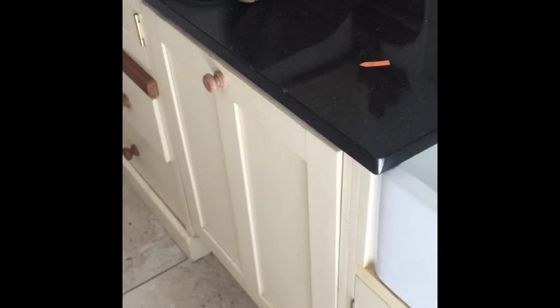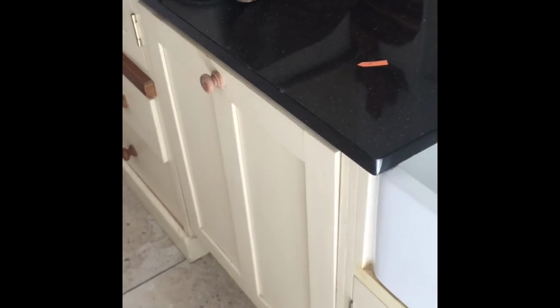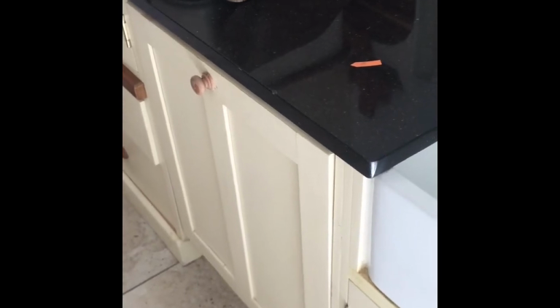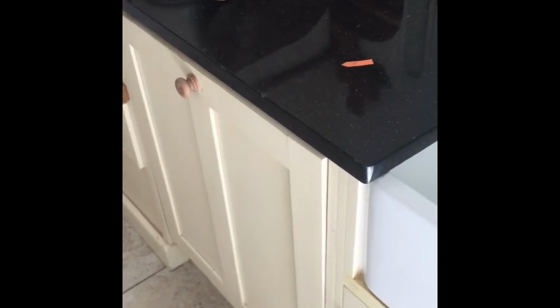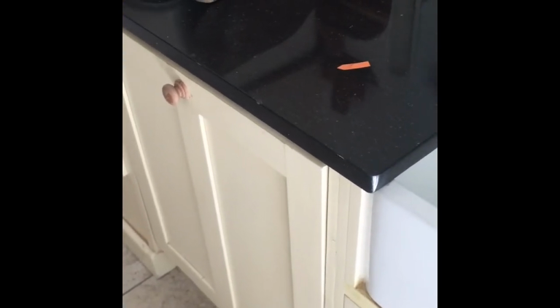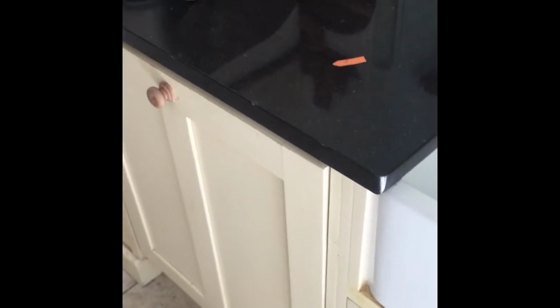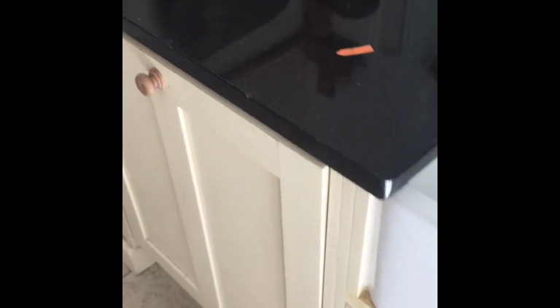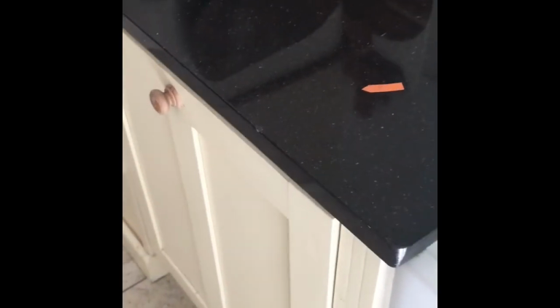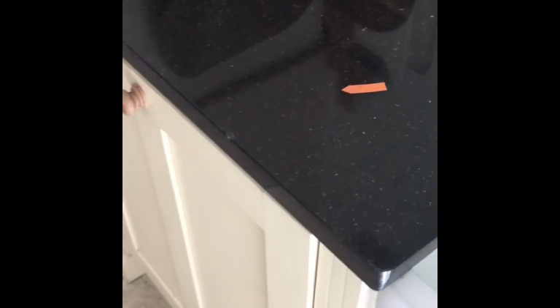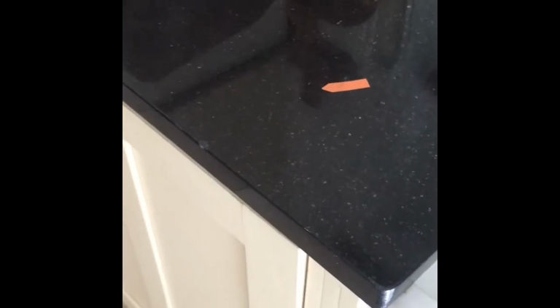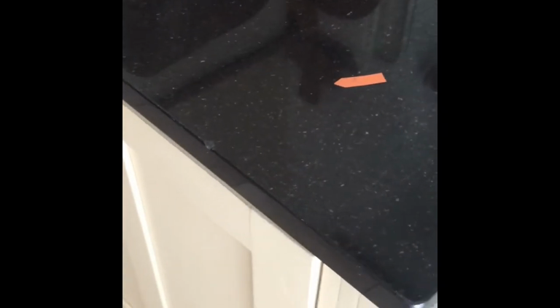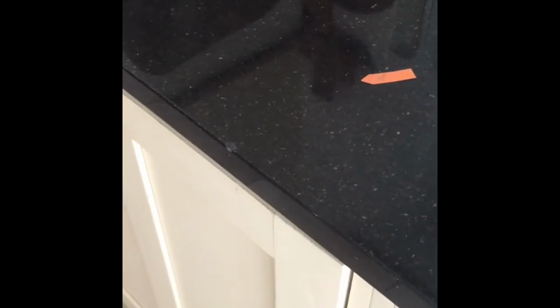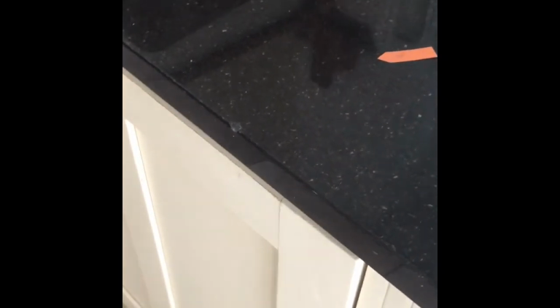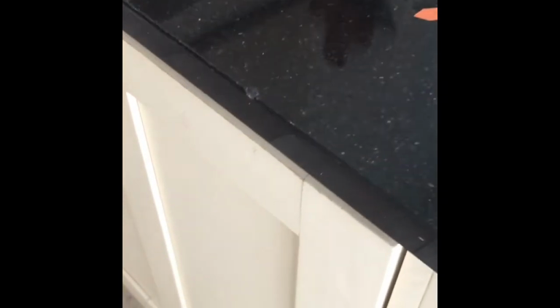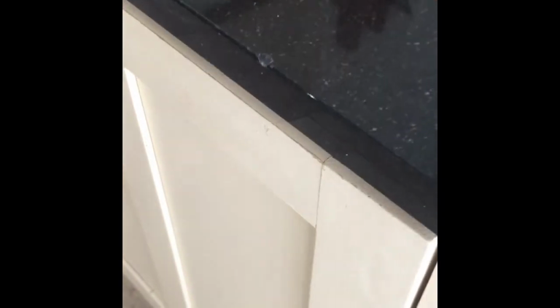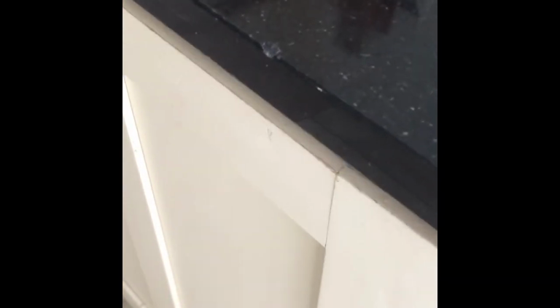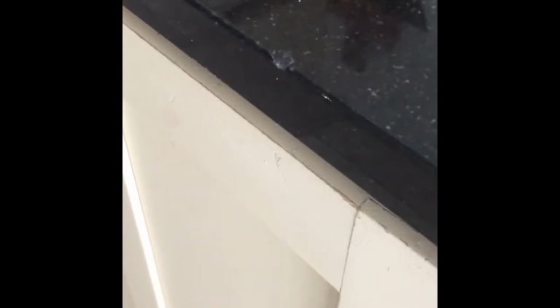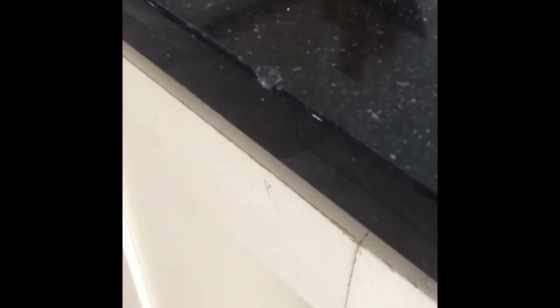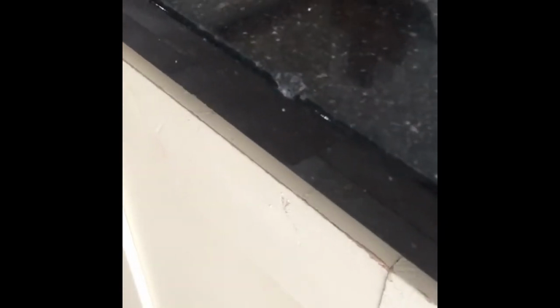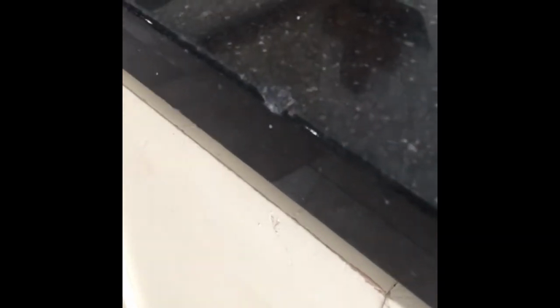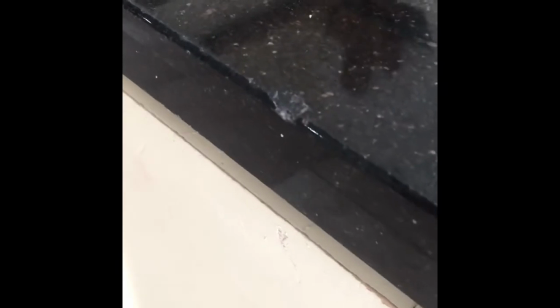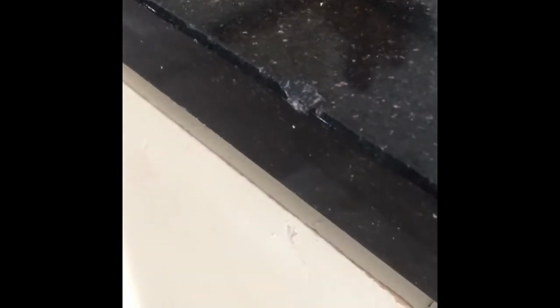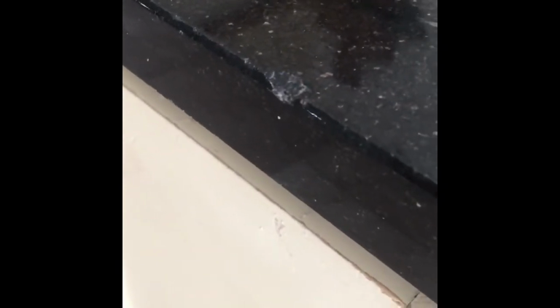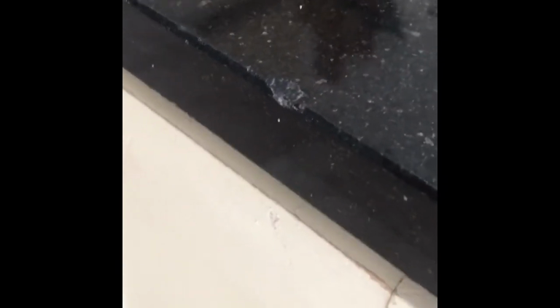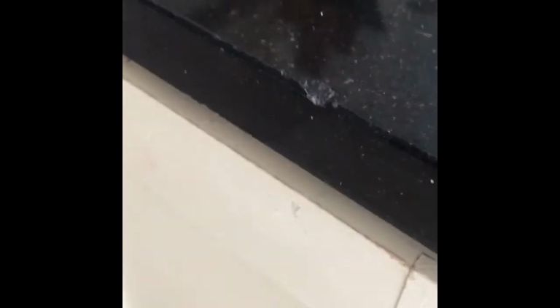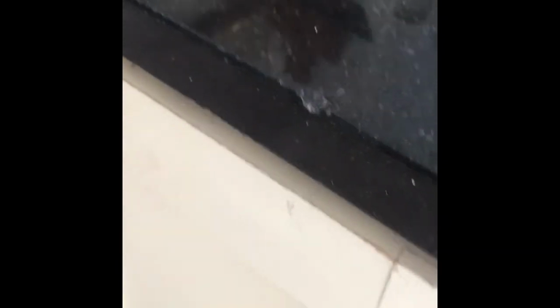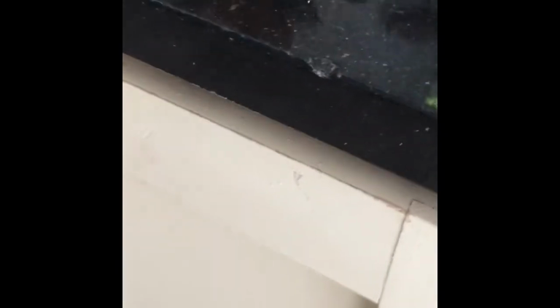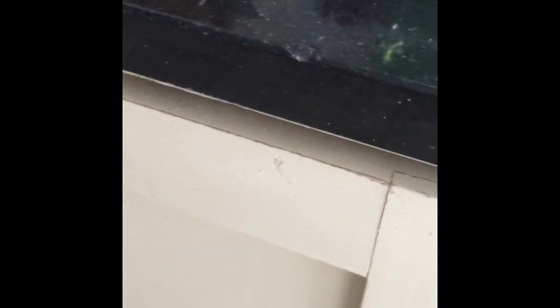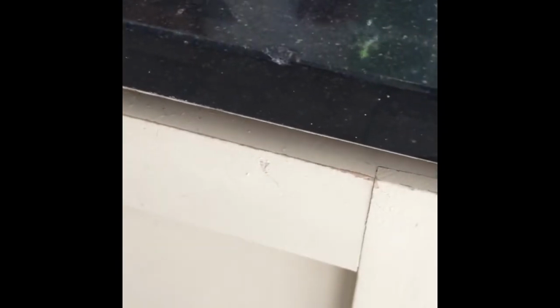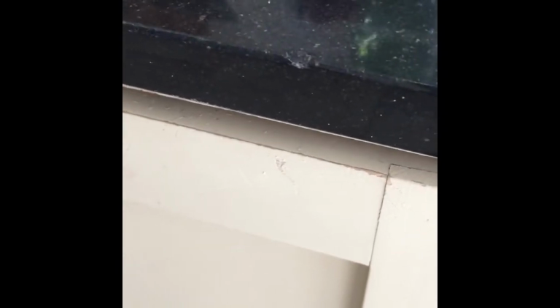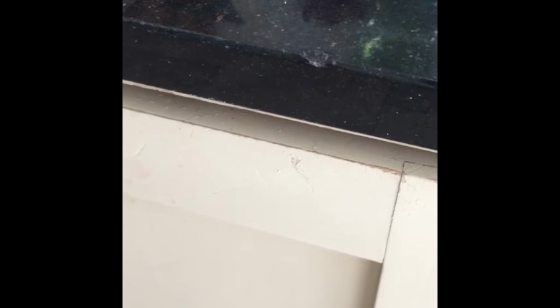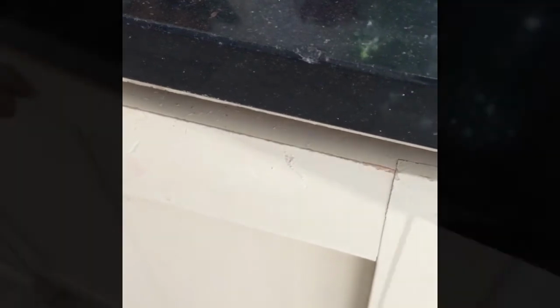This is a granite worktop that has a number of chips on it. This one here is probably the most dominant one. So we're going to sort these out.